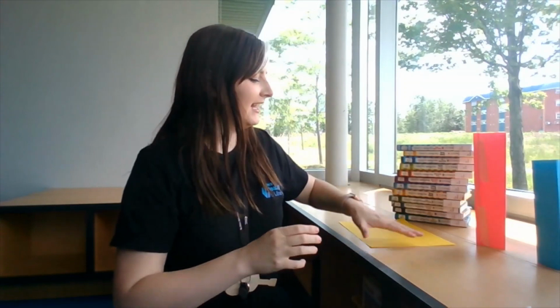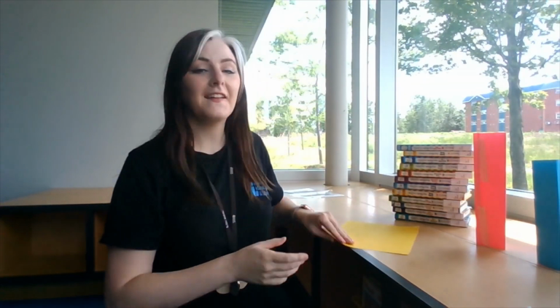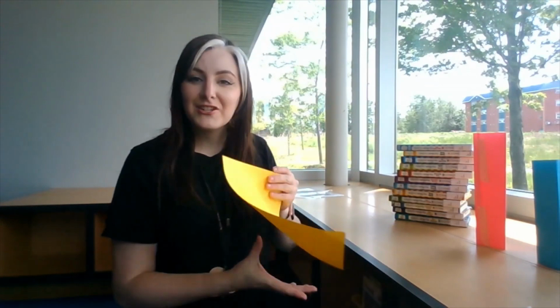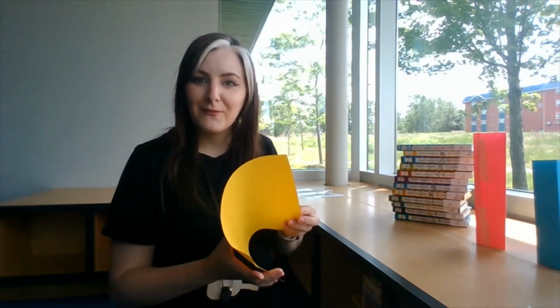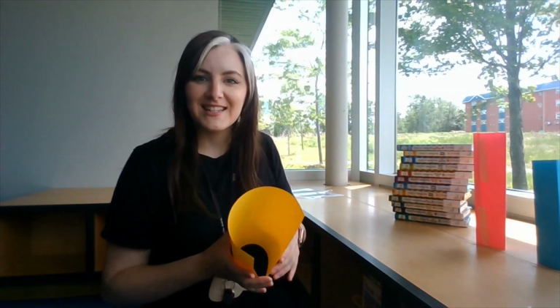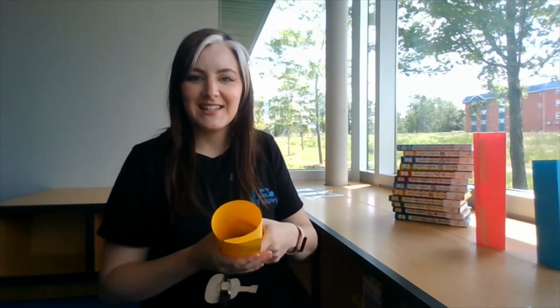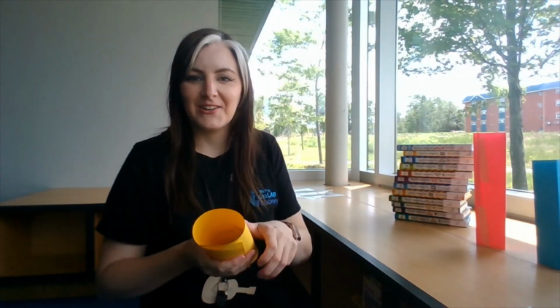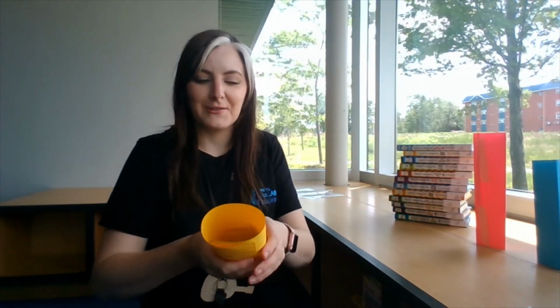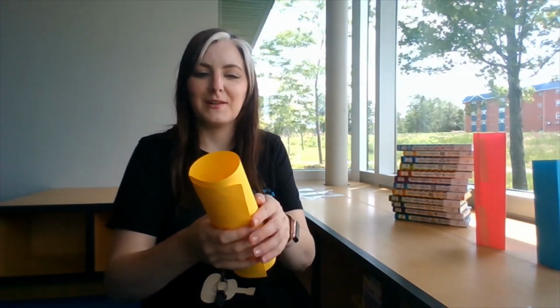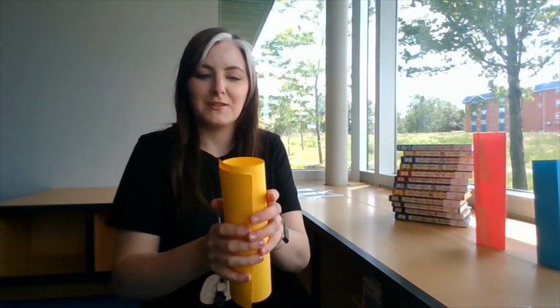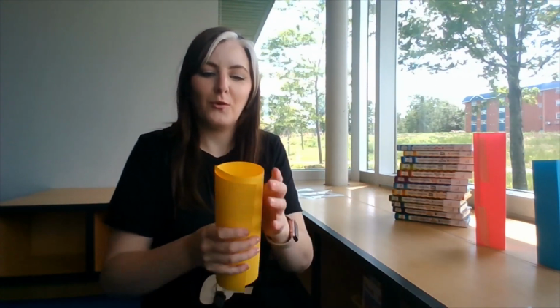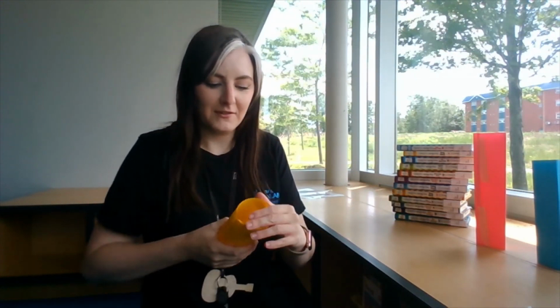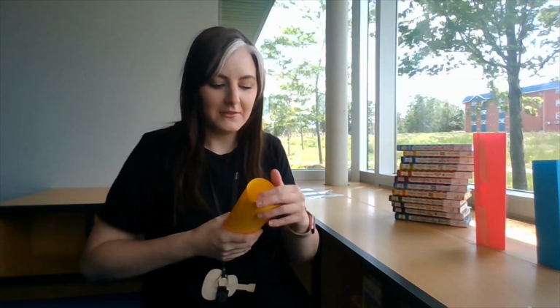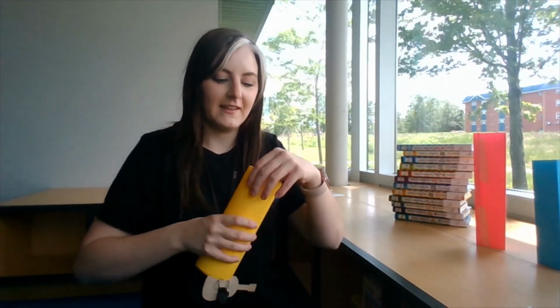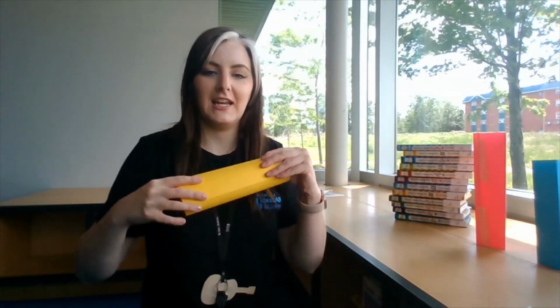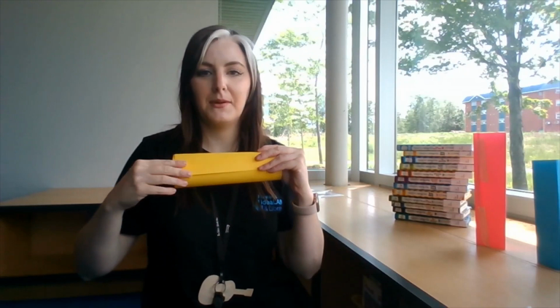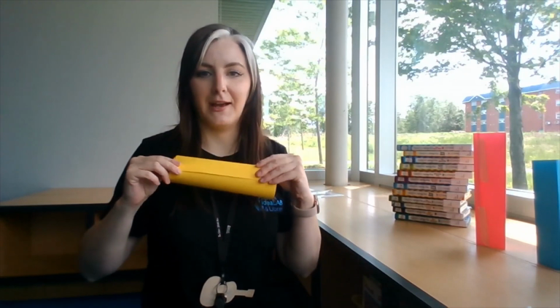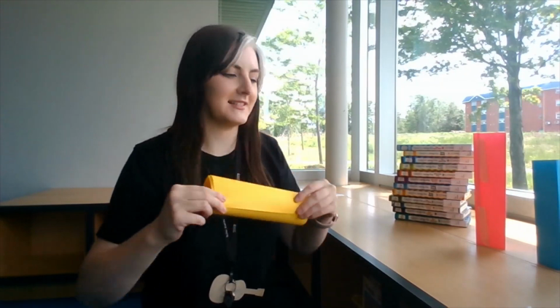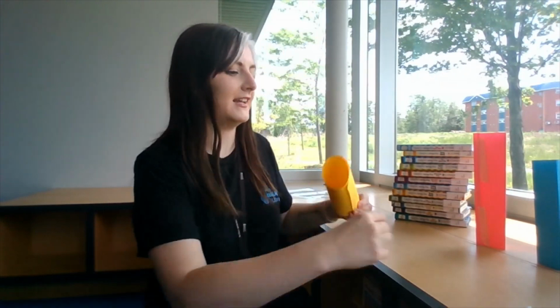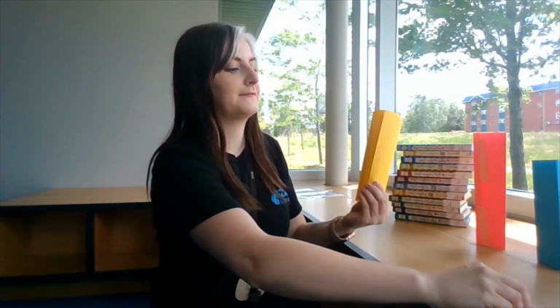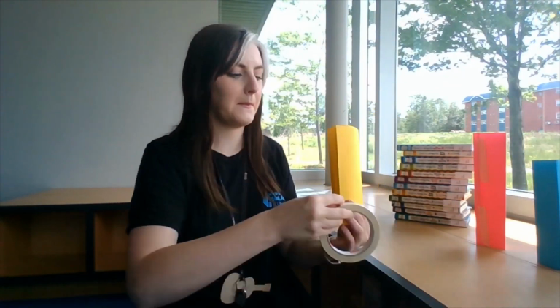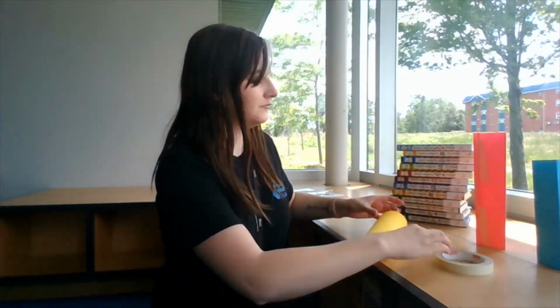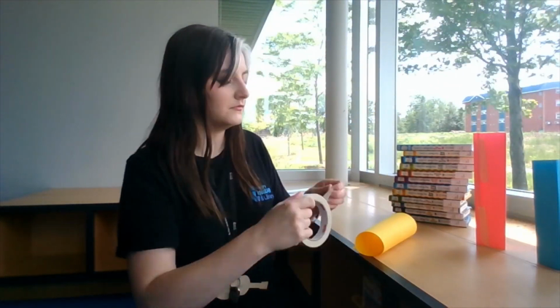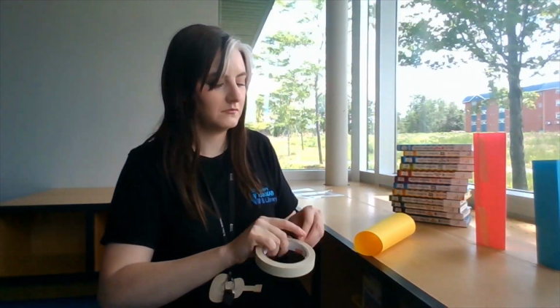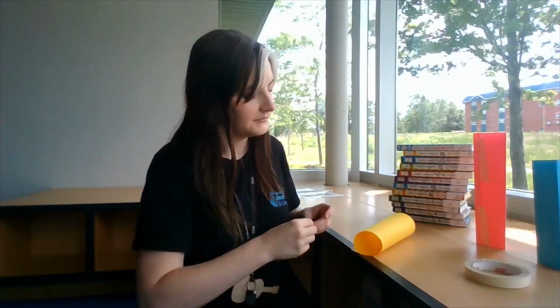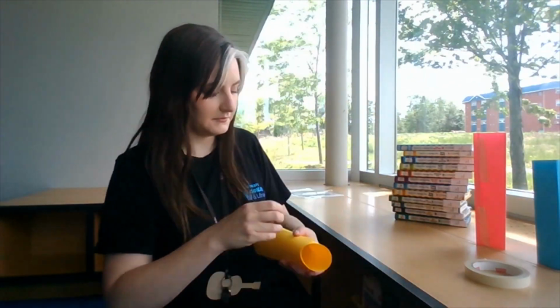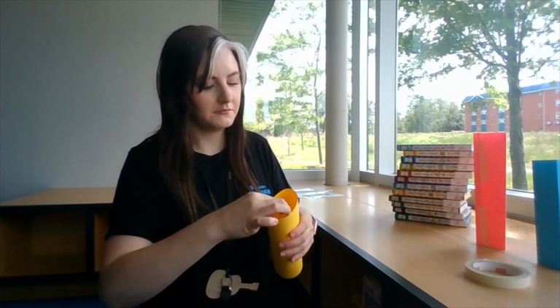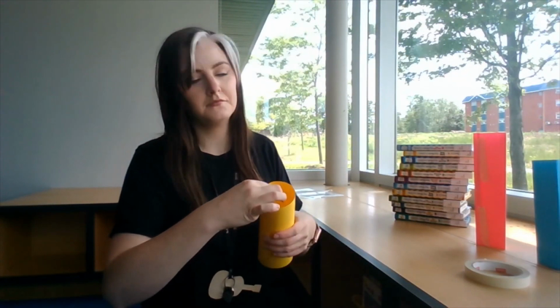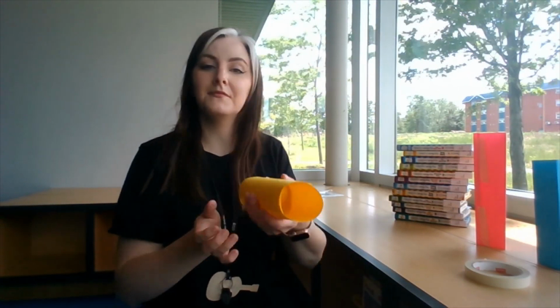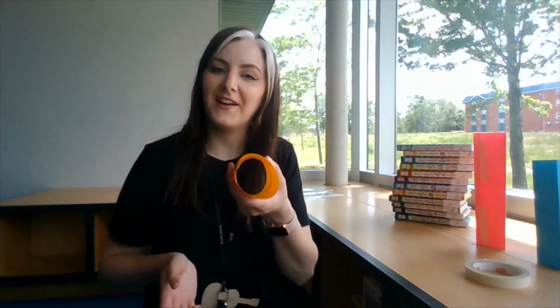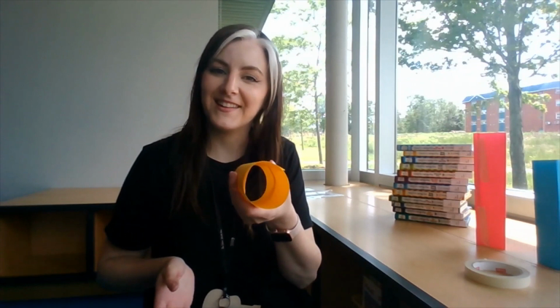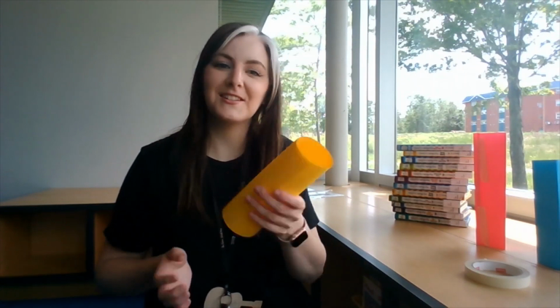And then the last shape, of course, is a circle. For this one, just fold it around and then tape up the side. All right, there's my circle.